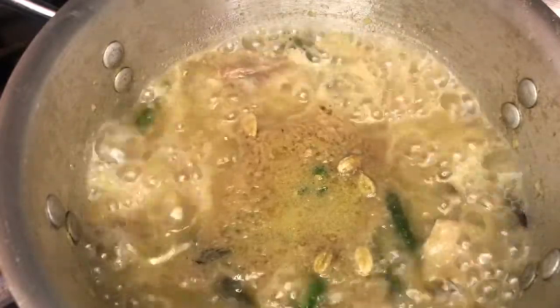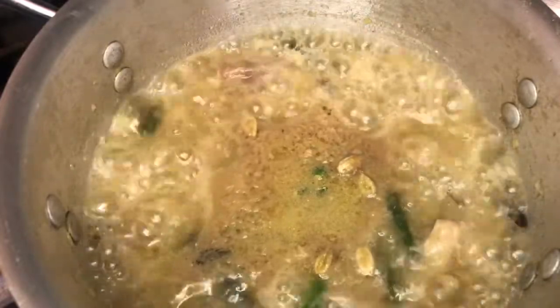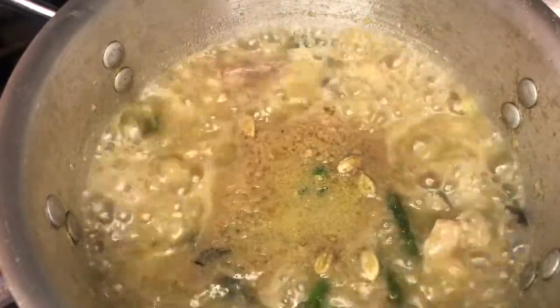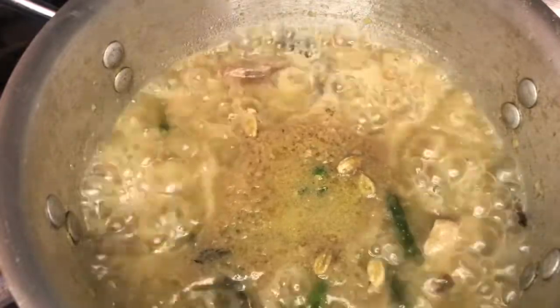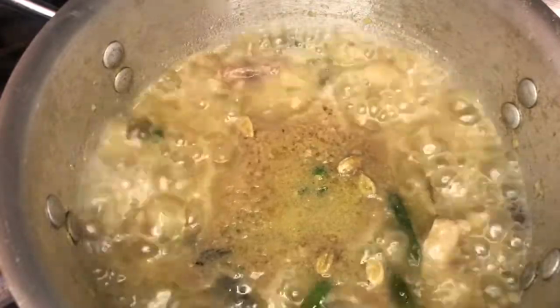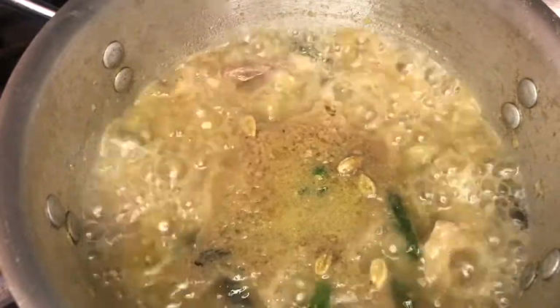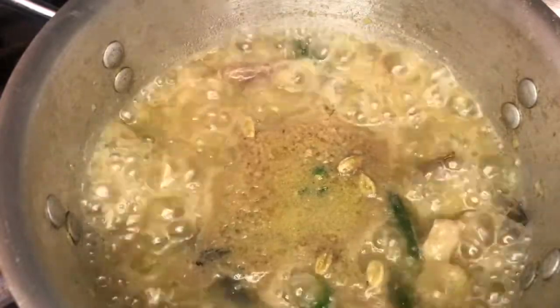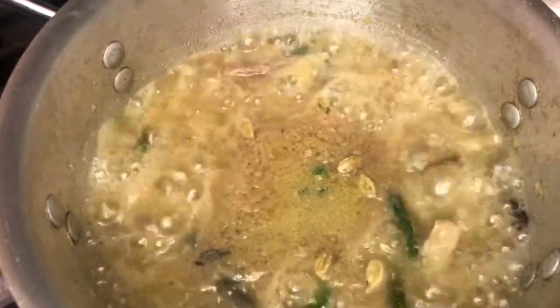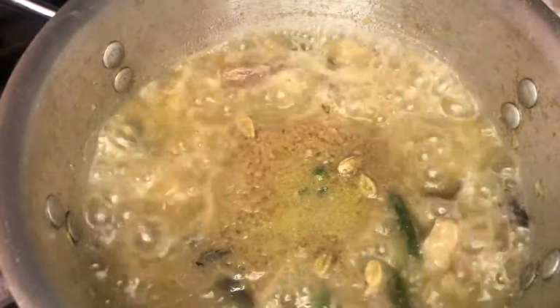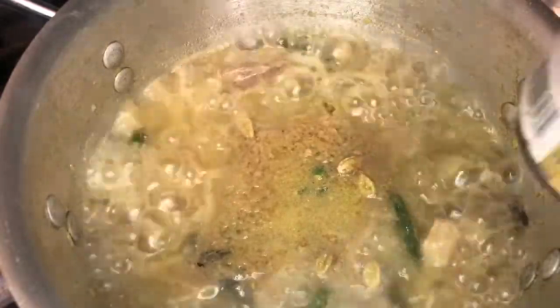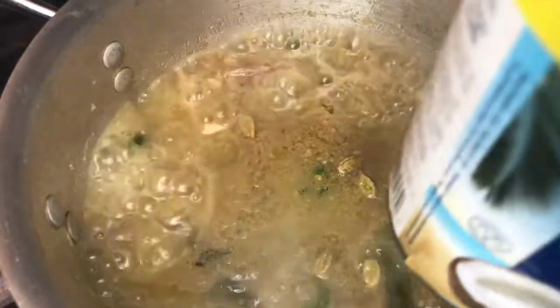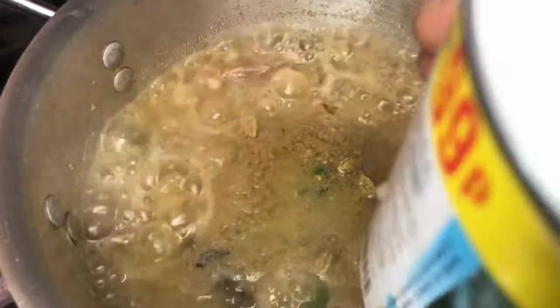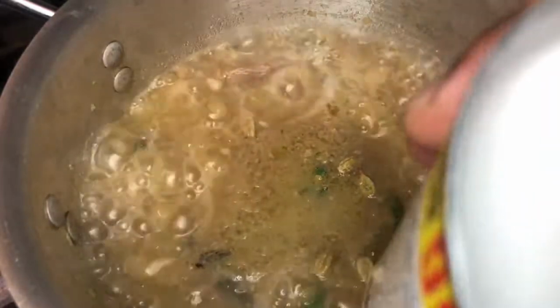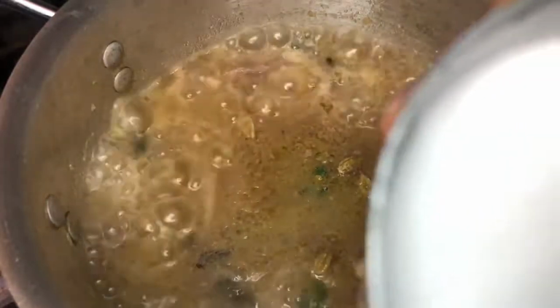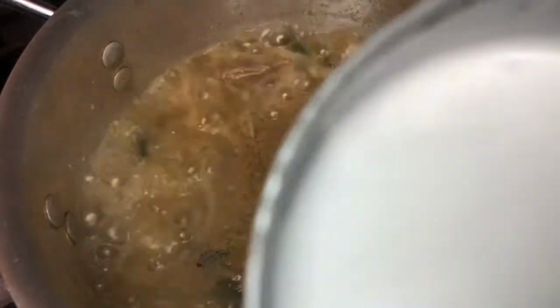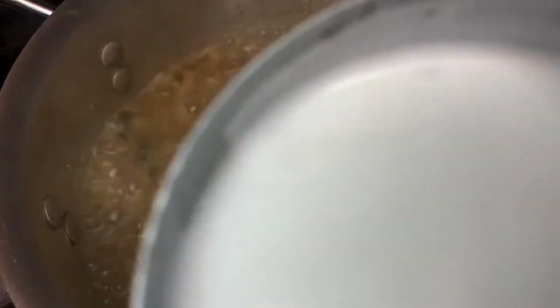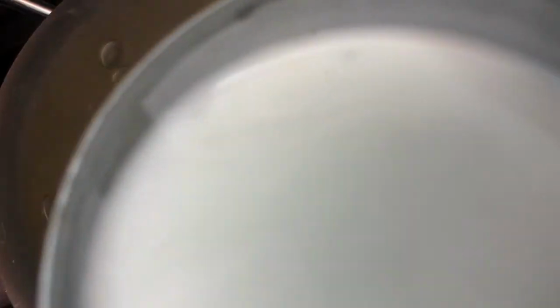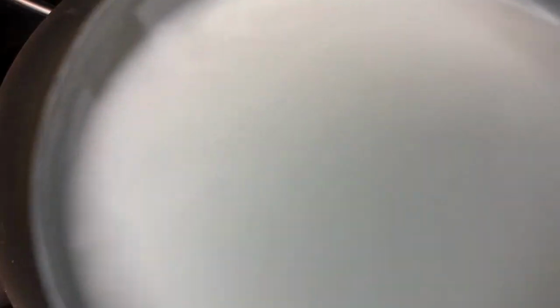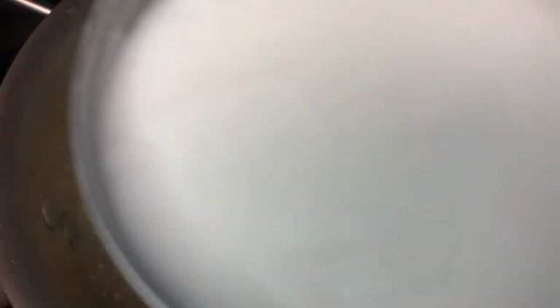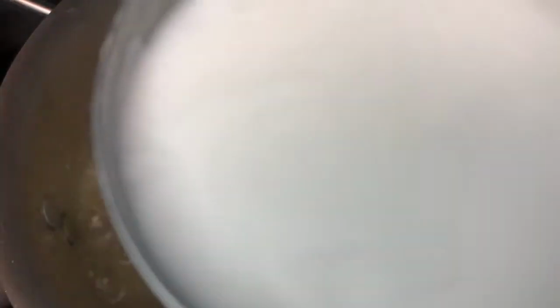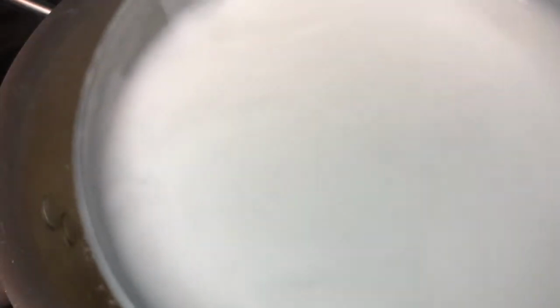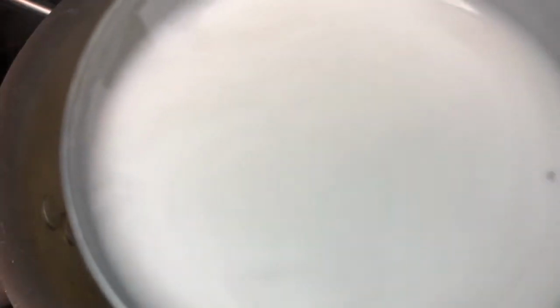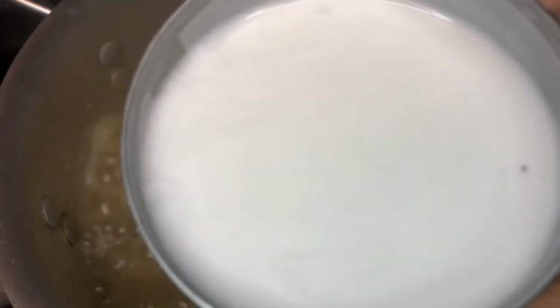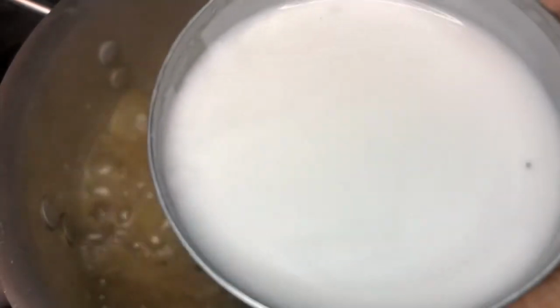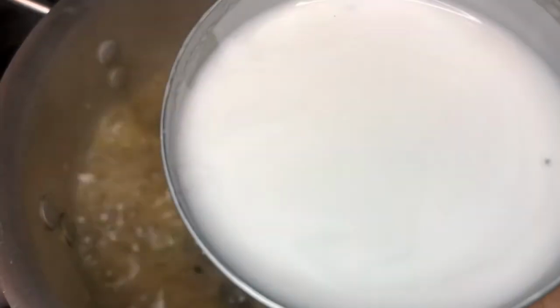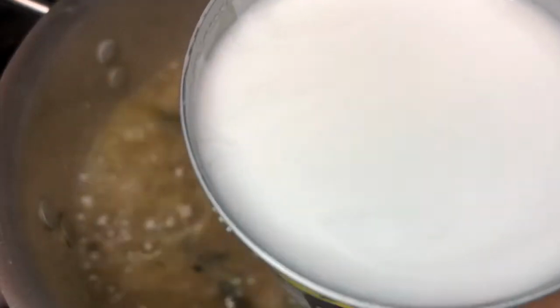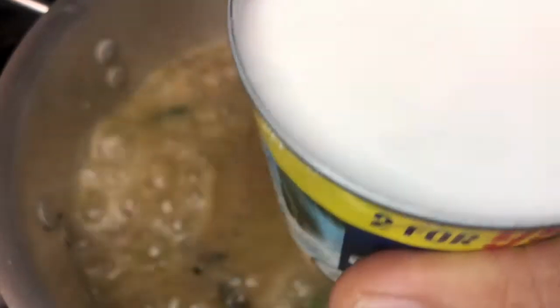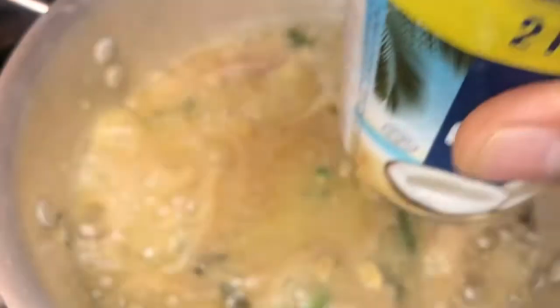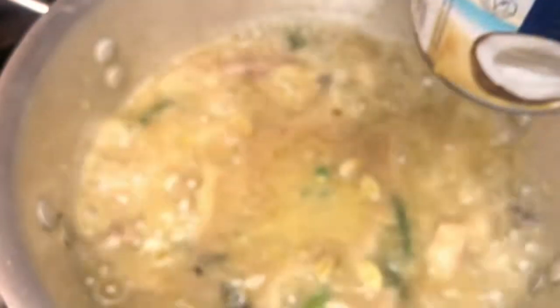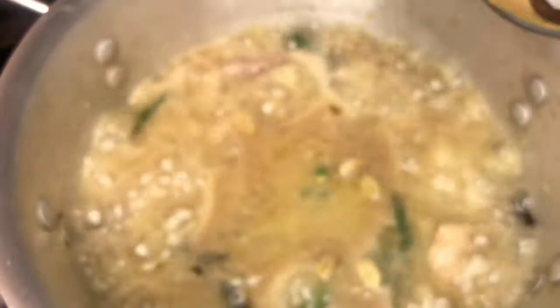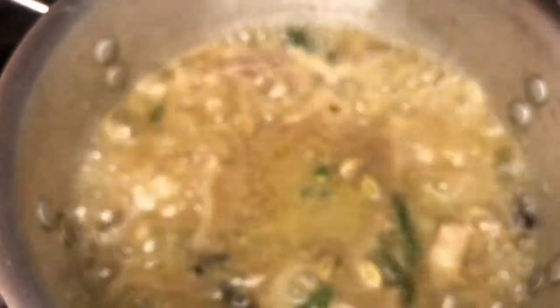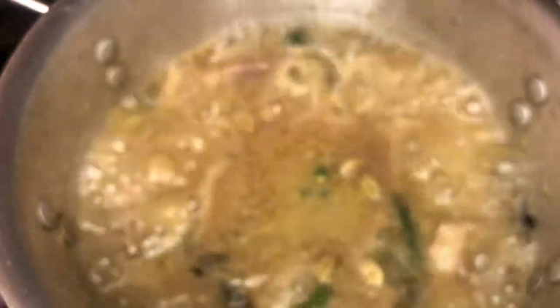We're going to have coconut milk, quite a bit, and we're going to add the soup.